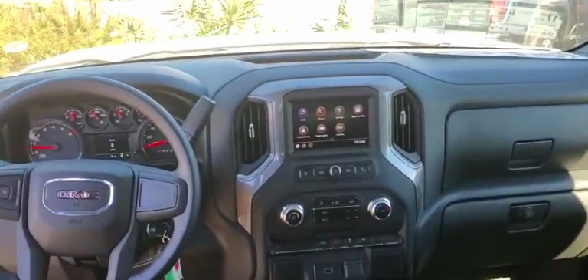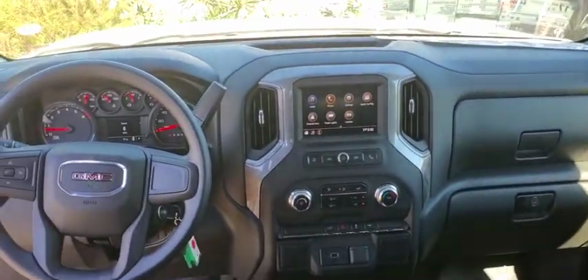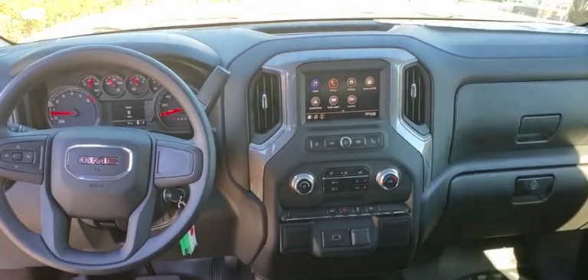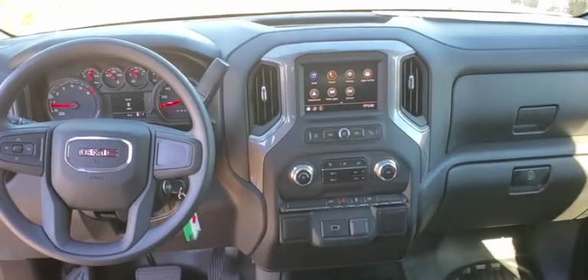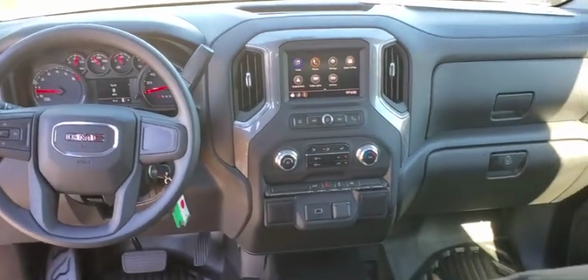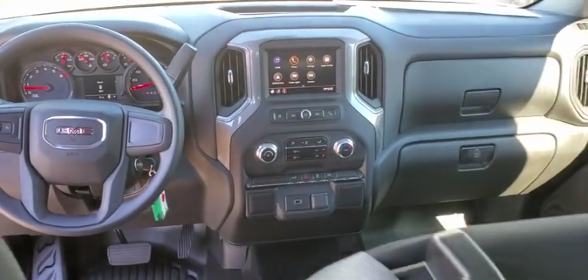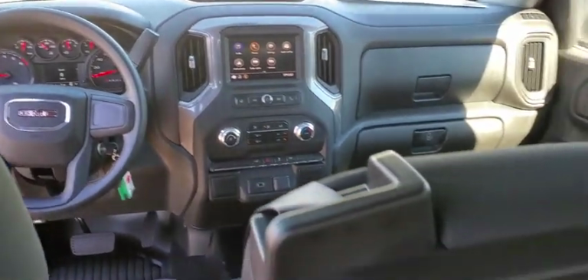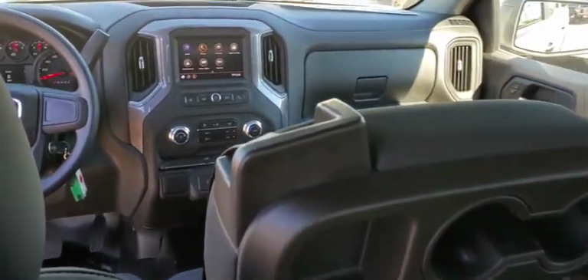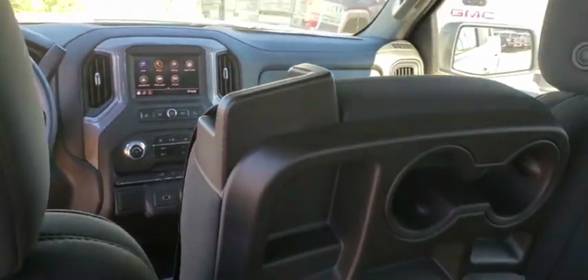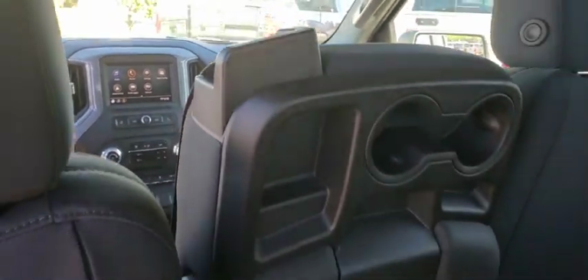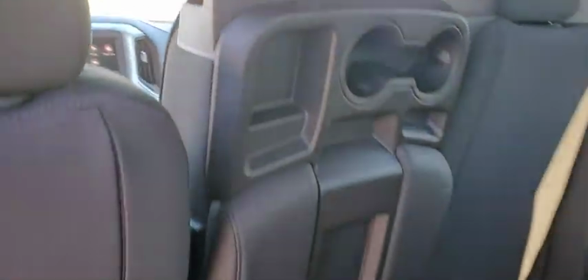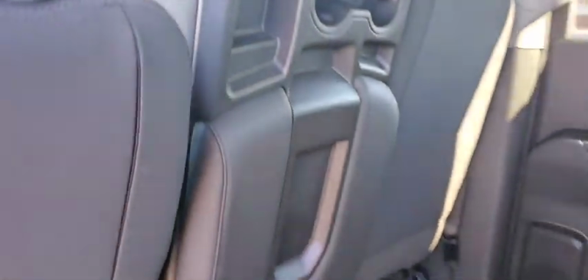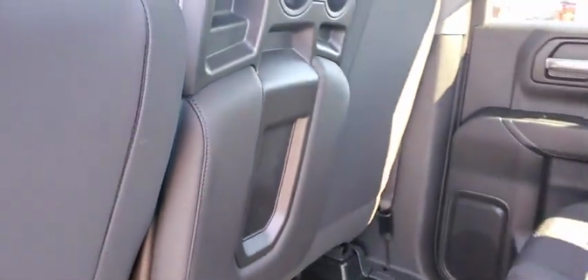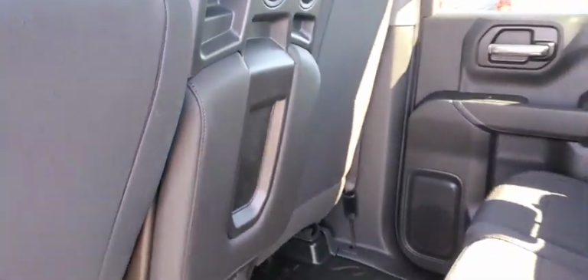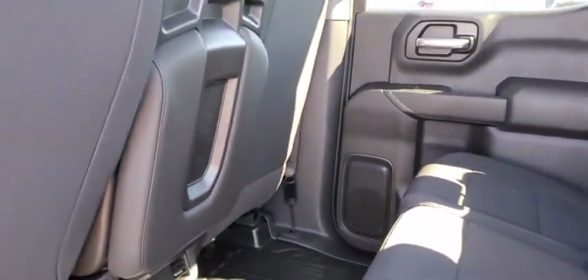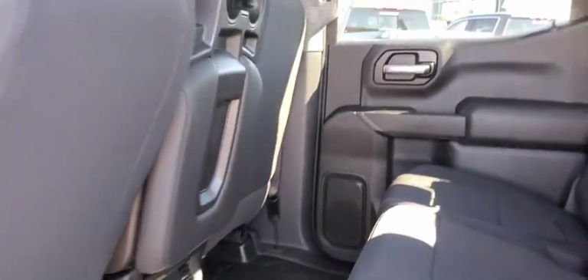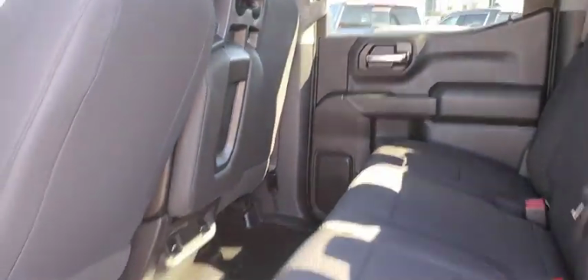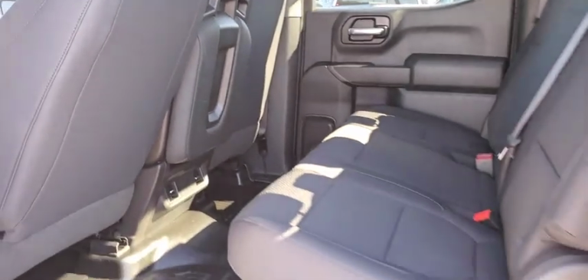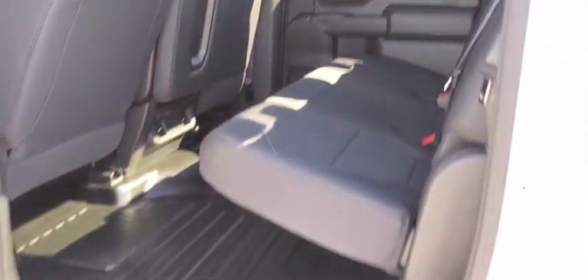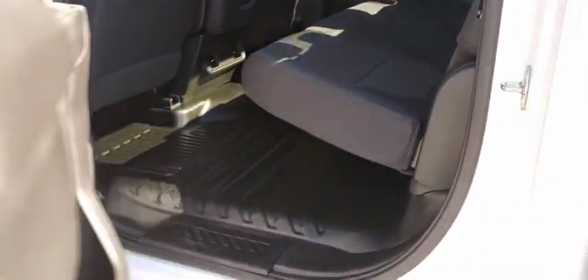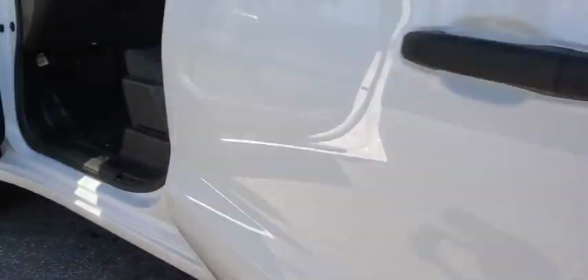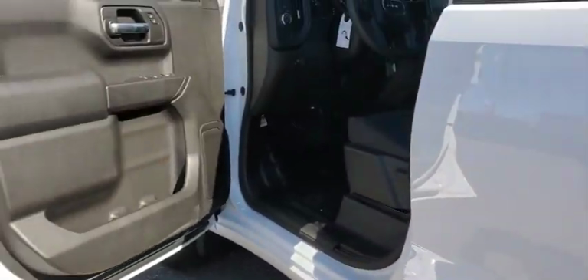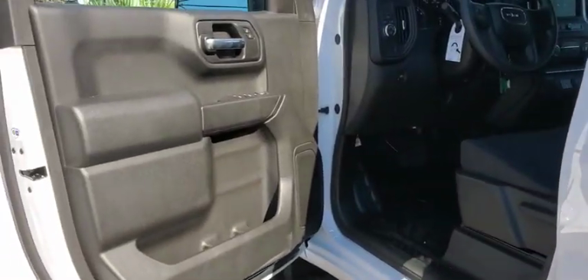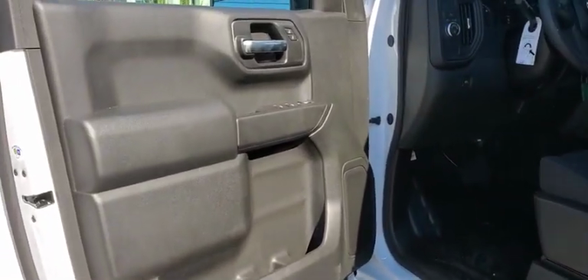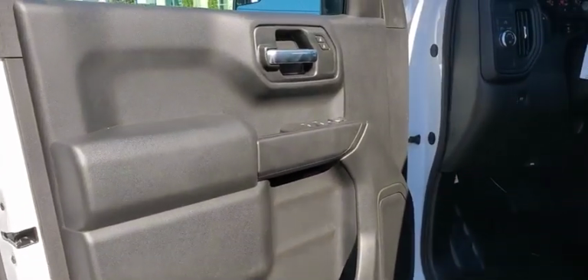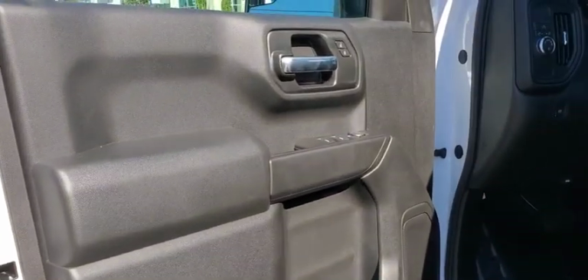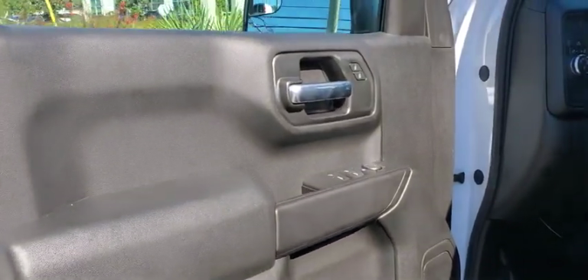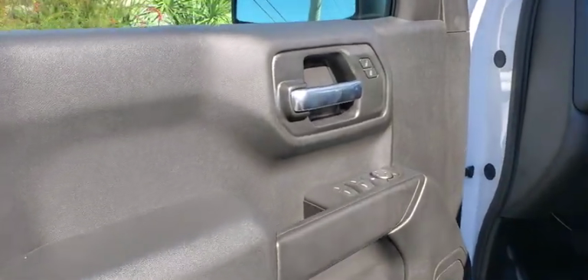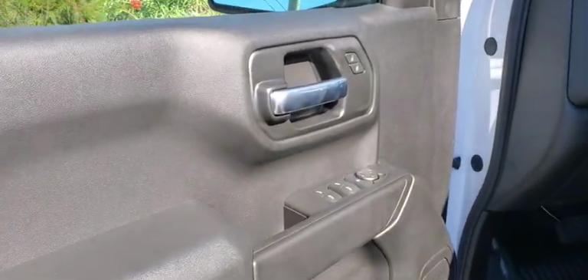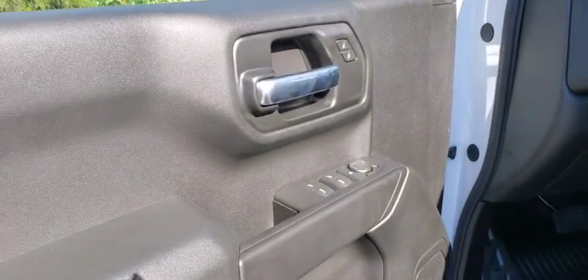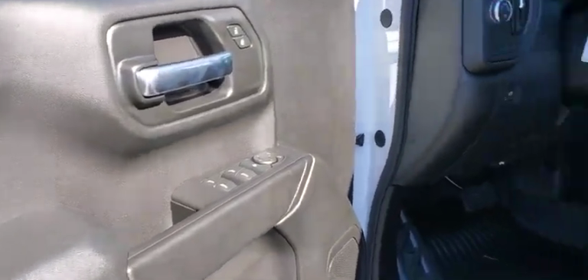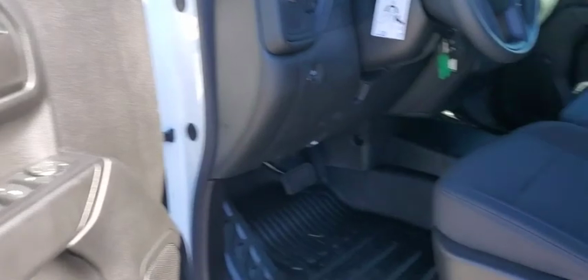power windows, MP3 player, passenger airbag, power door locks, auxiliary audio input, remote keyless entry, daytime running lights, rear-head airbag, power outlet.